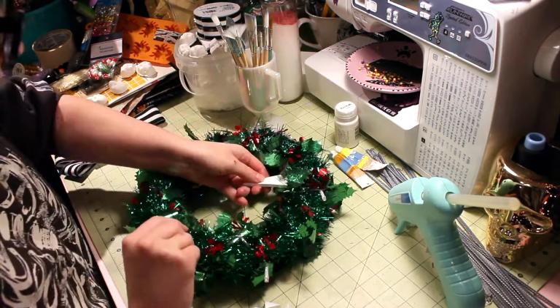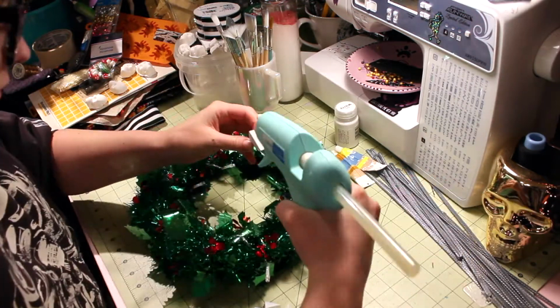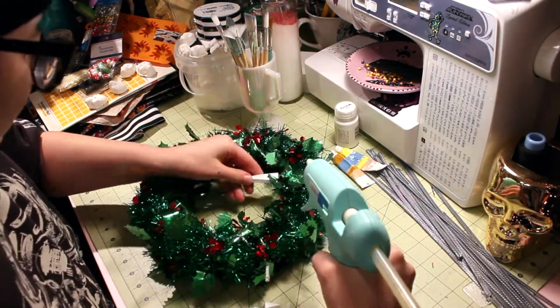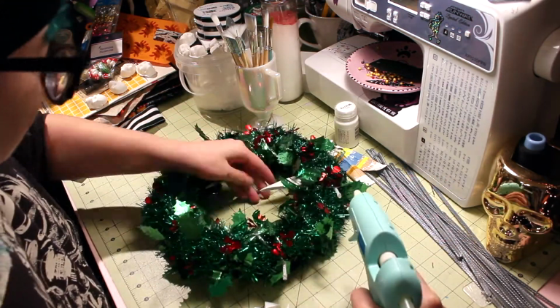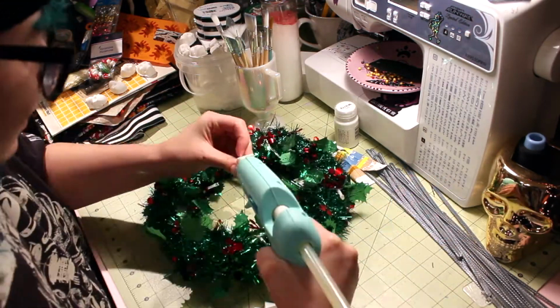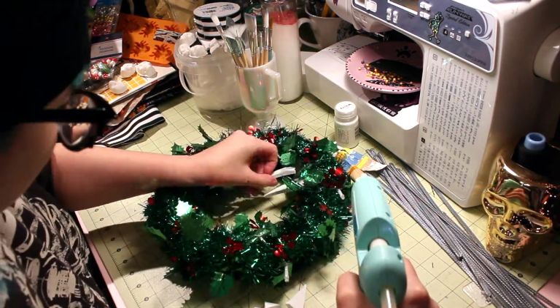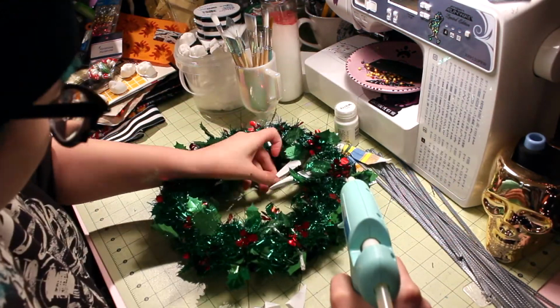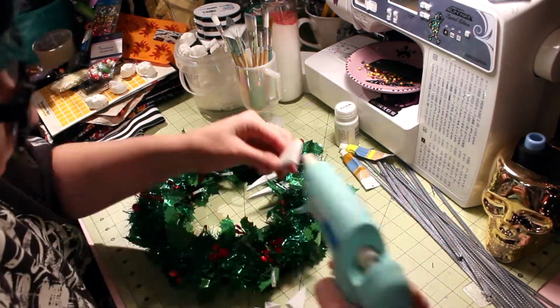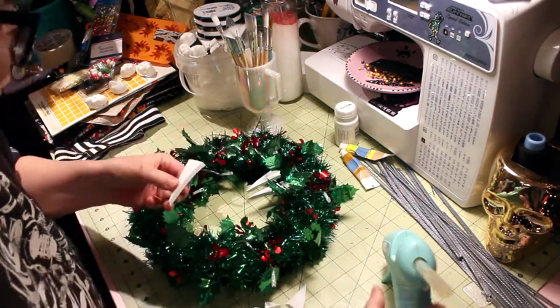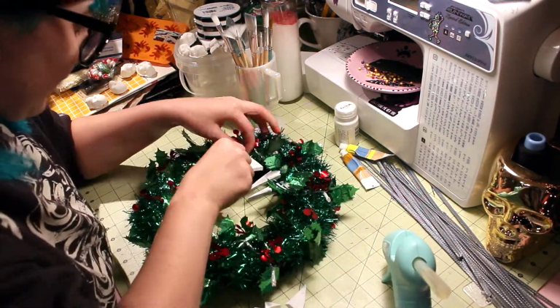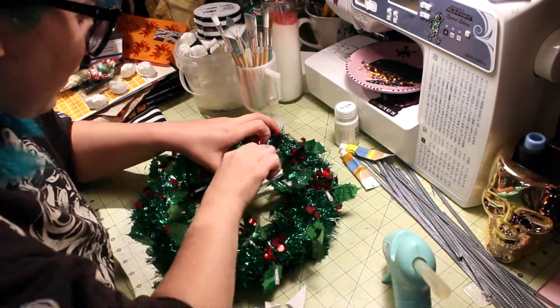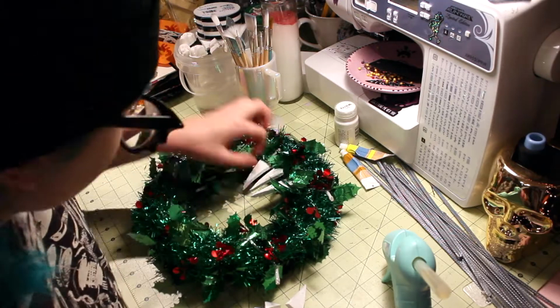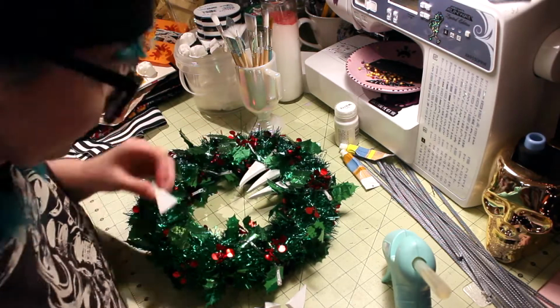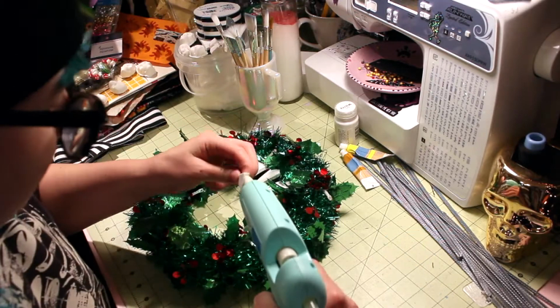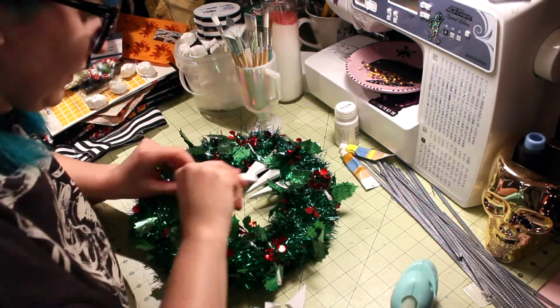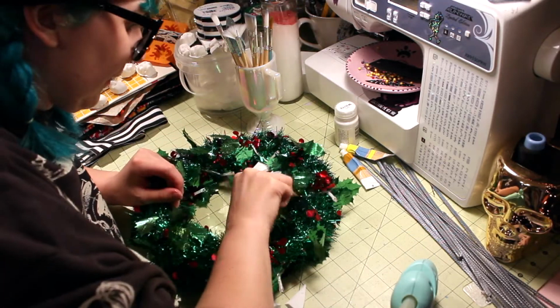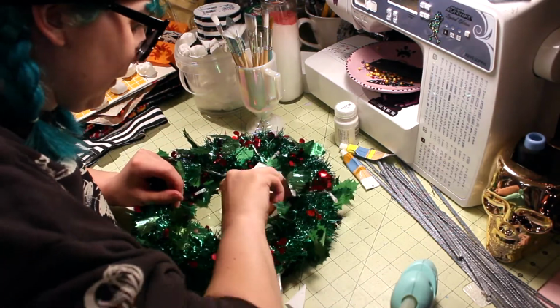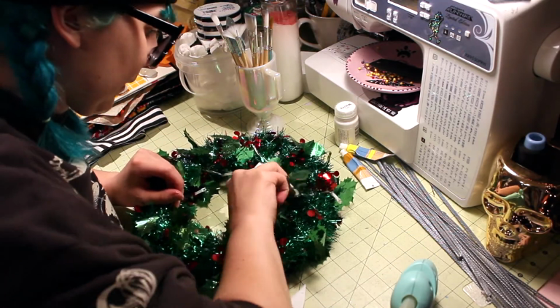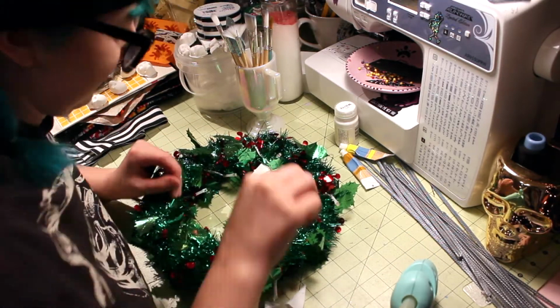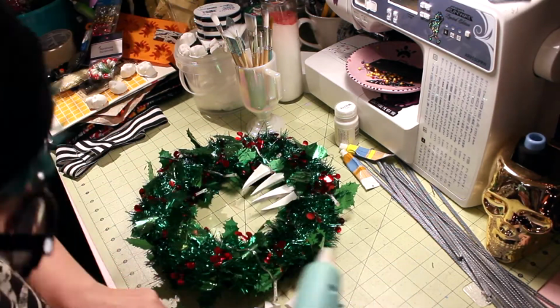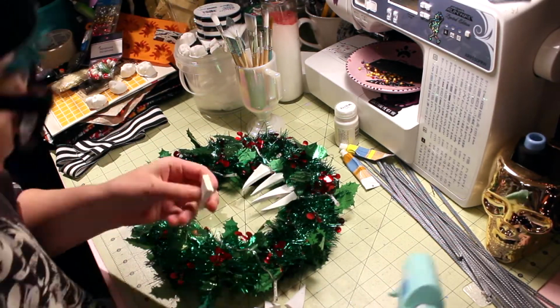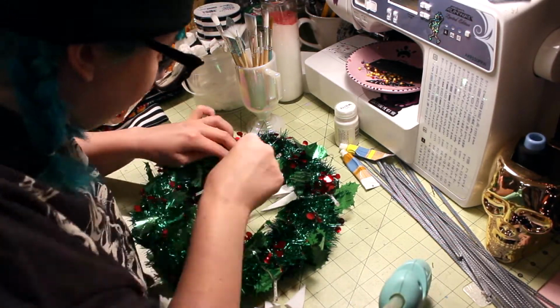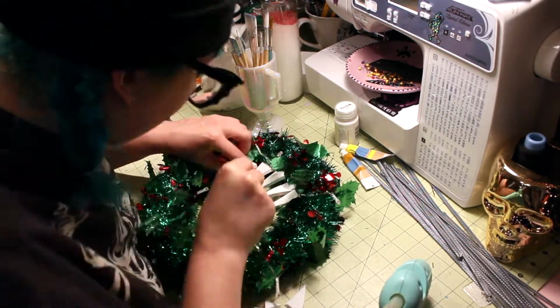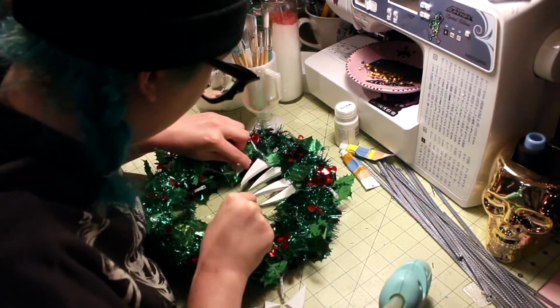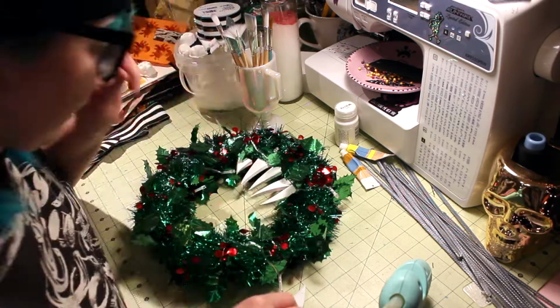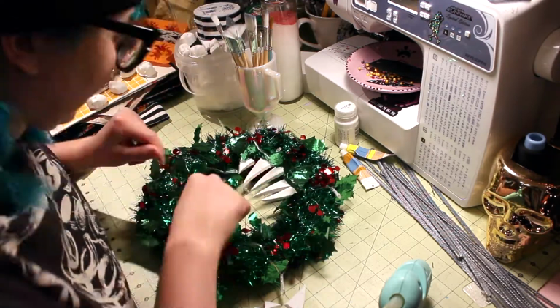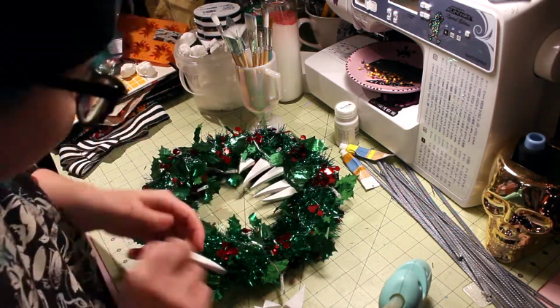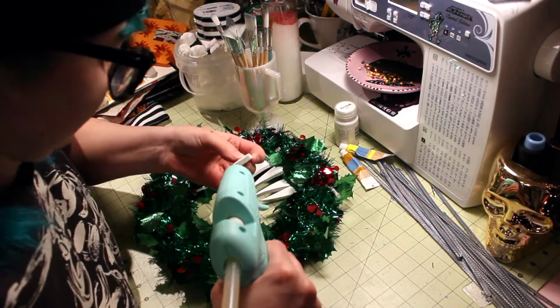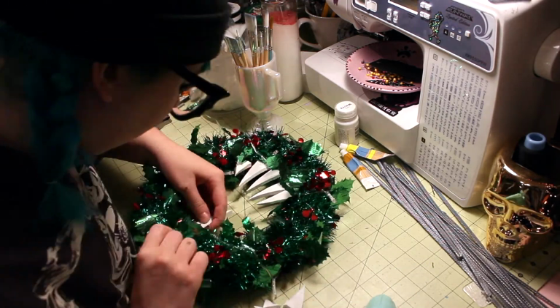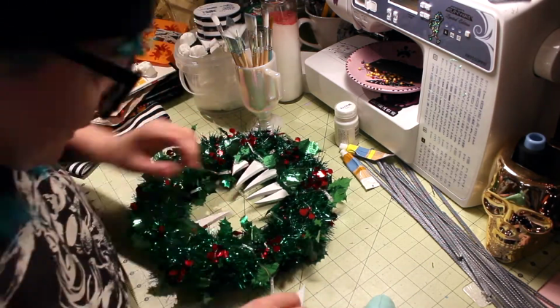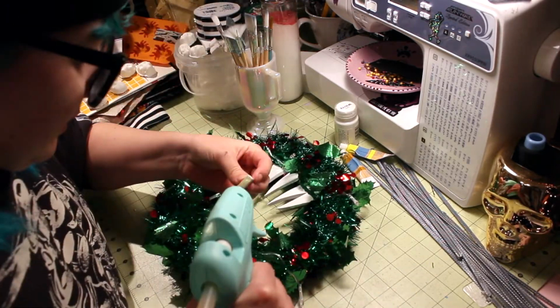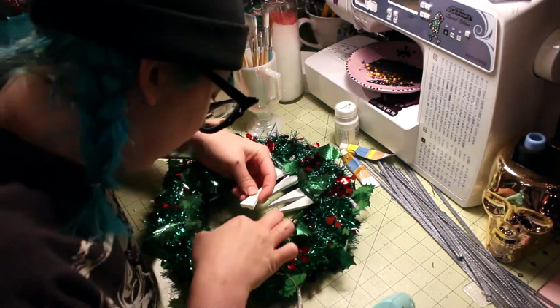I cut teeth out of EVA foam while I was waiting for the eyes to dry and glued them in place. The teeth are also a decoration that come from the park ride rather than the film.